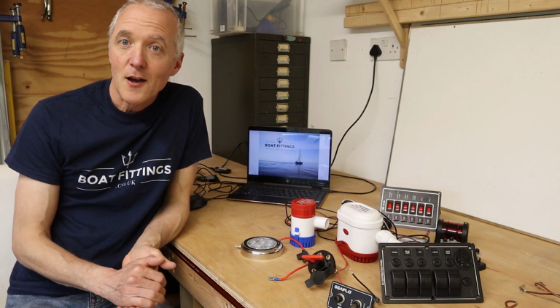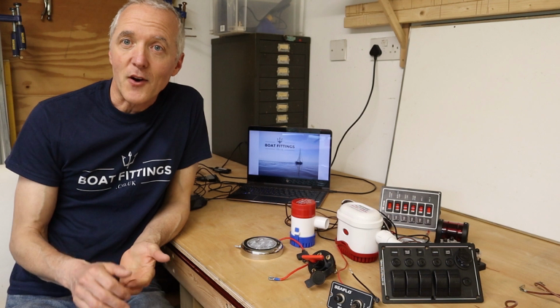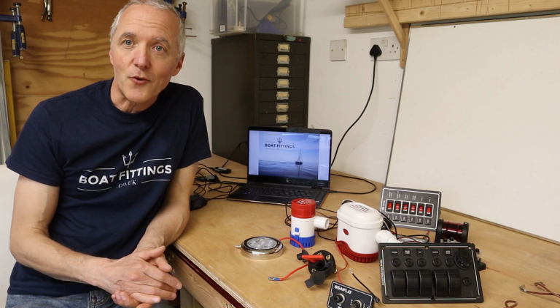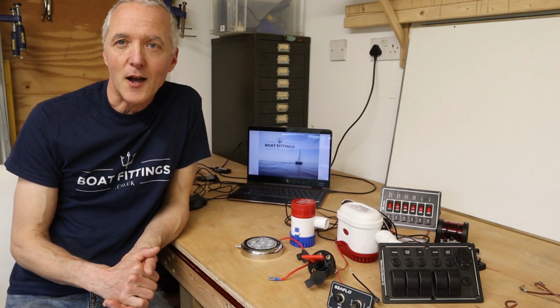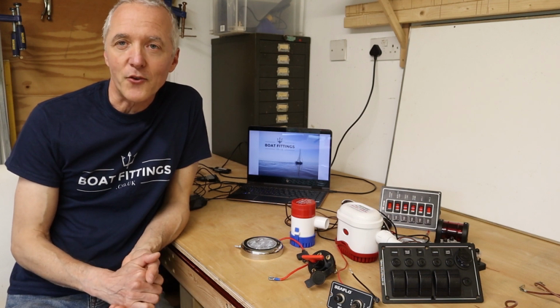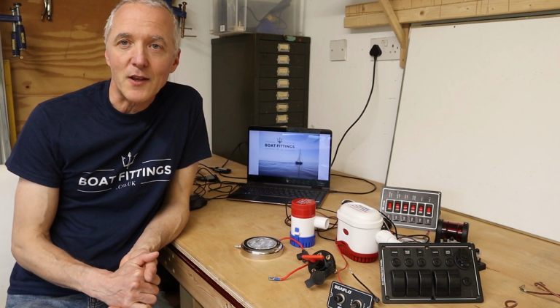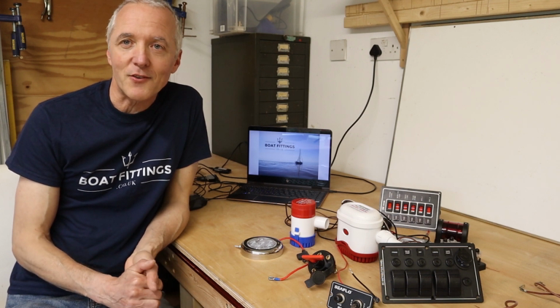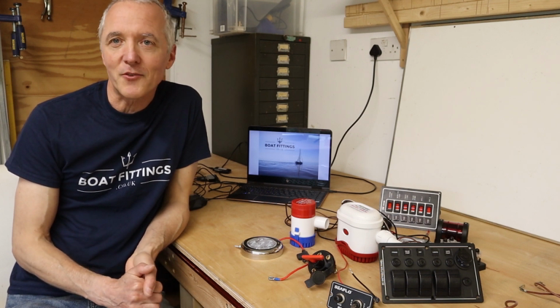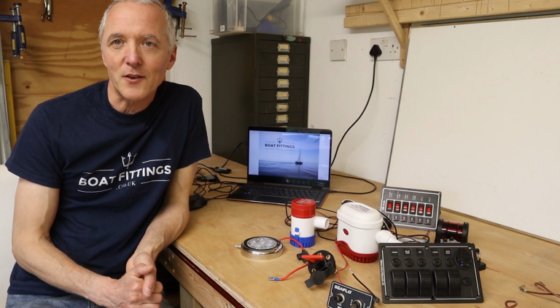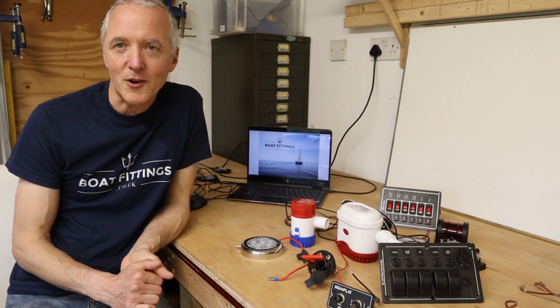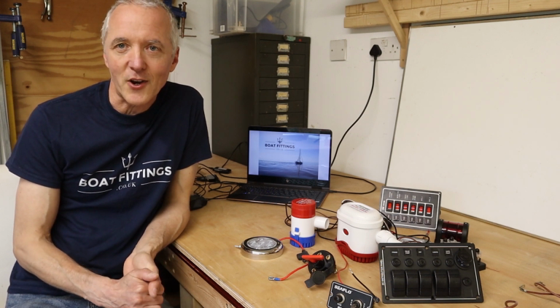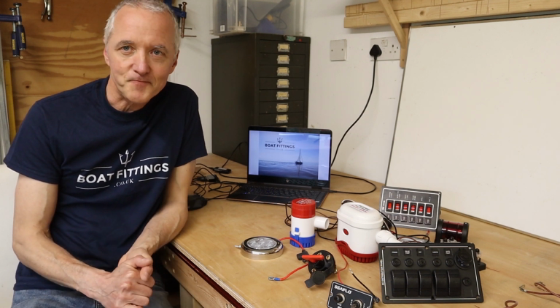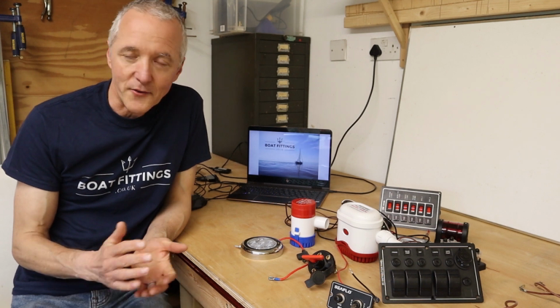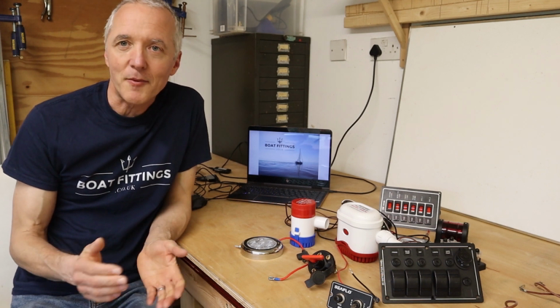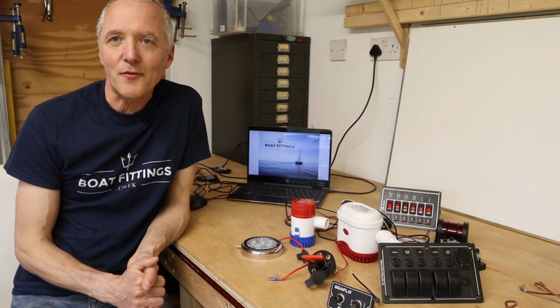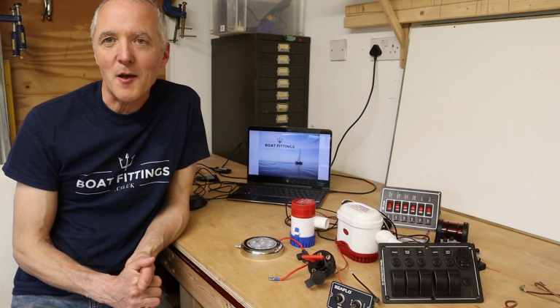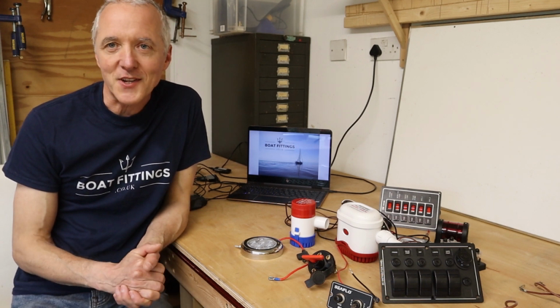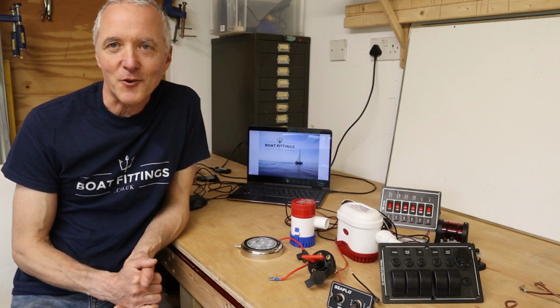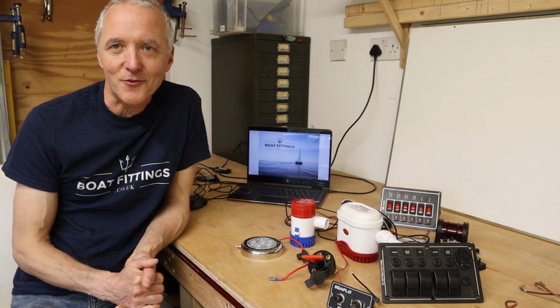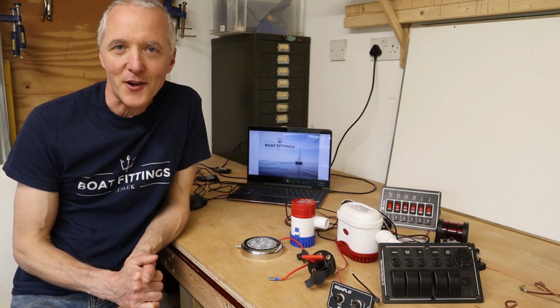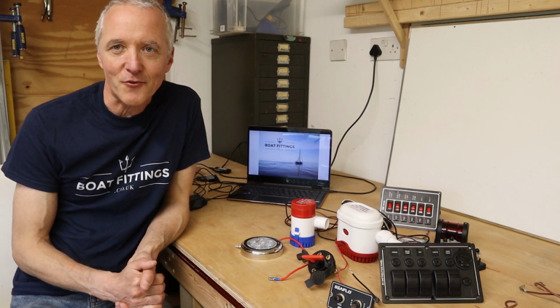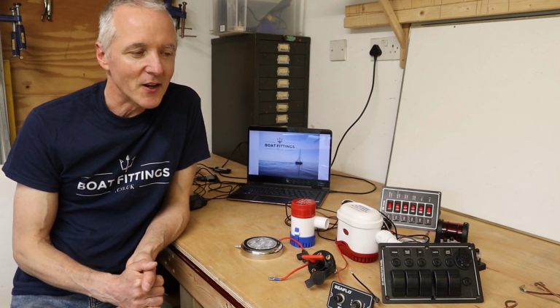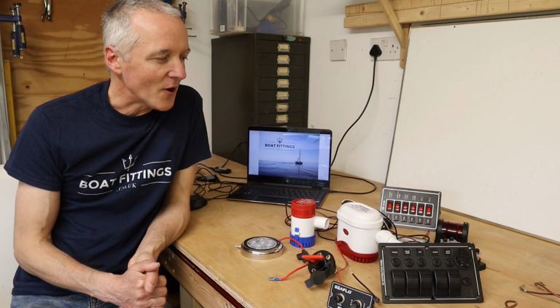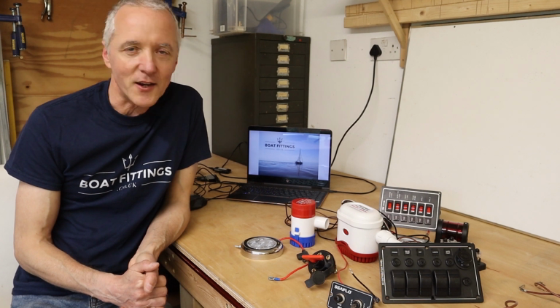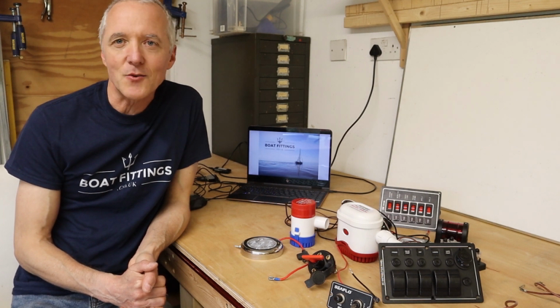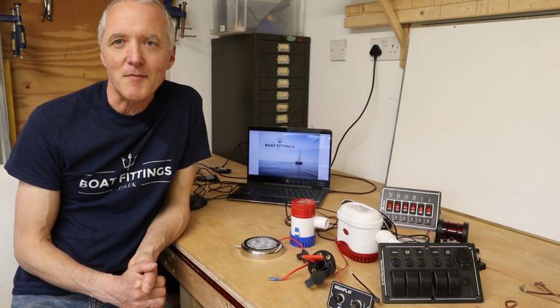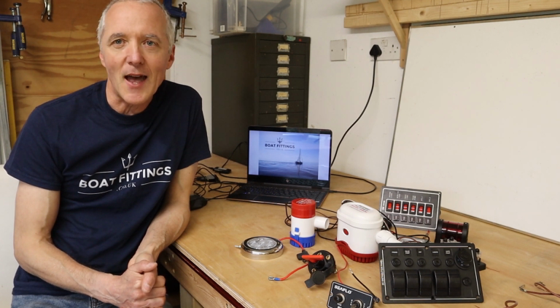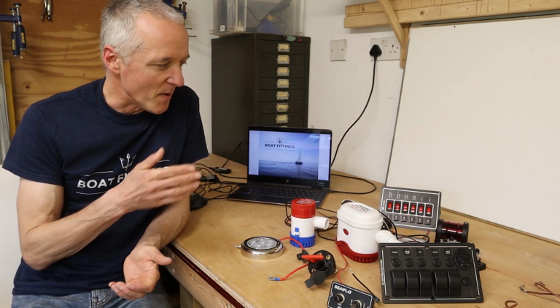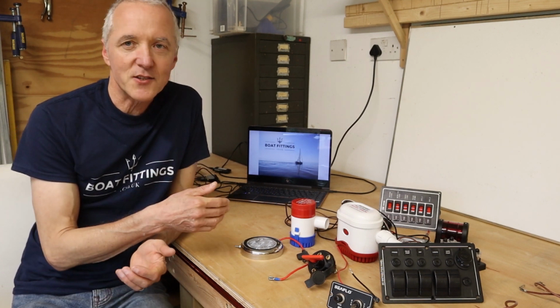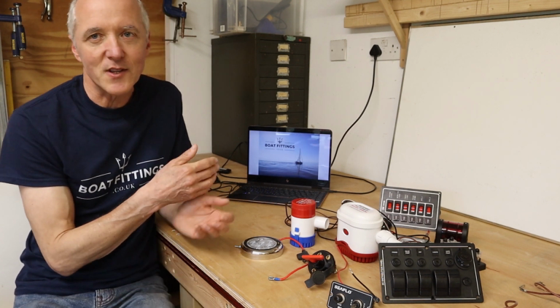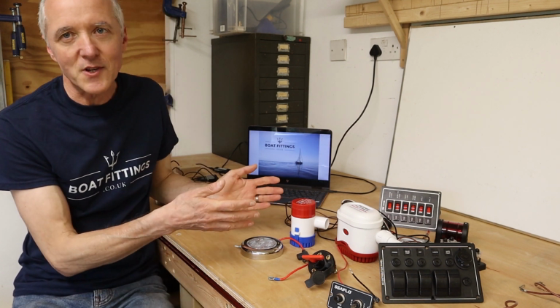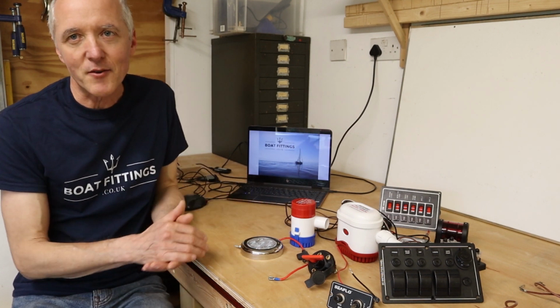I hope you find it useful, and if you do please give us a thumbs up and subscribe to the channel. I don't happen to have a spare boat to hand which needs wiring up from scratch, so what I'm going to do is make a buck to install these components.